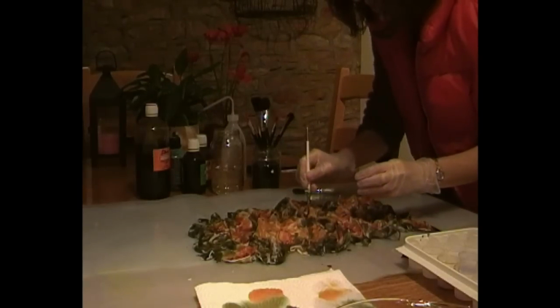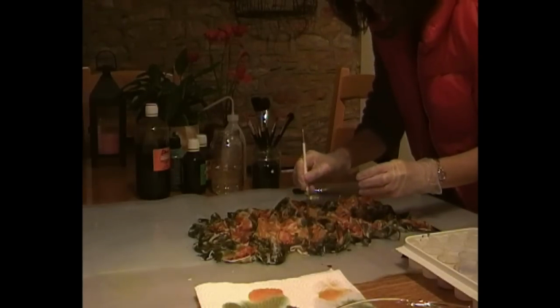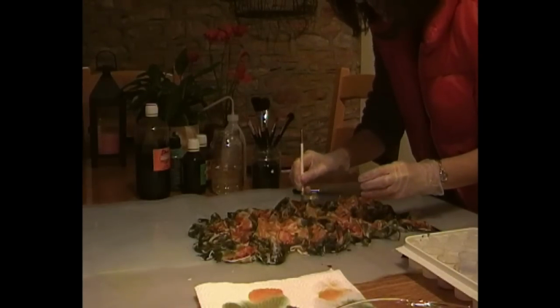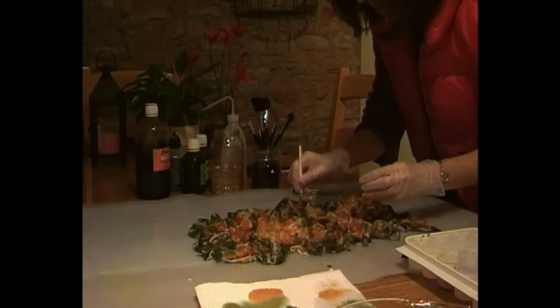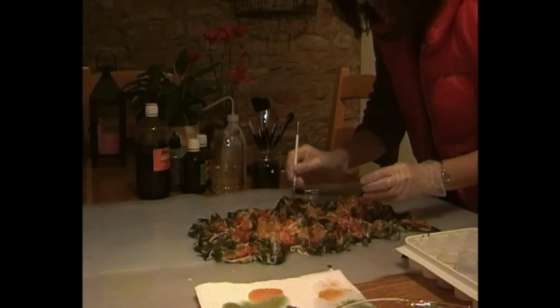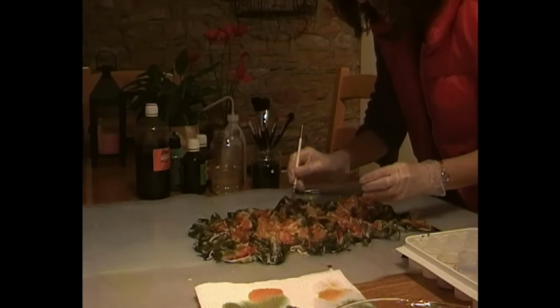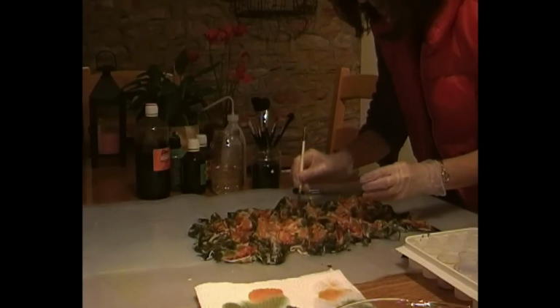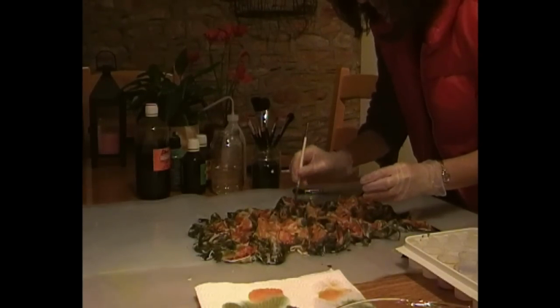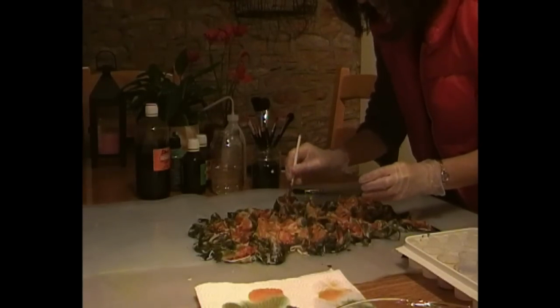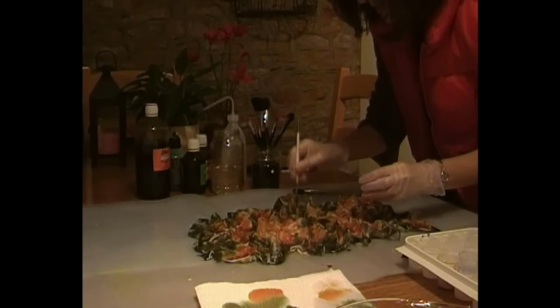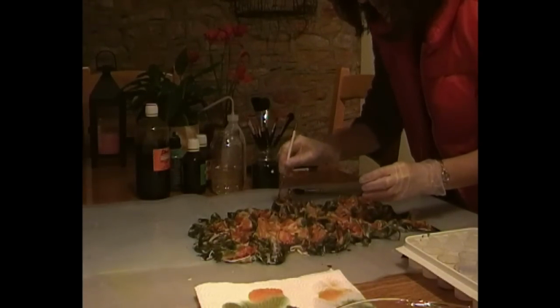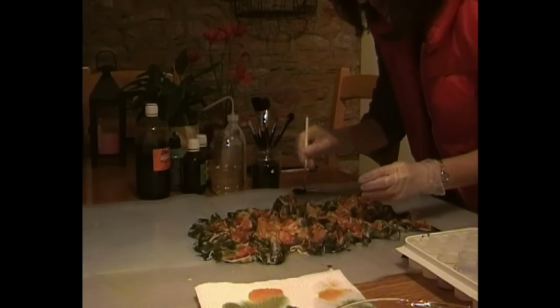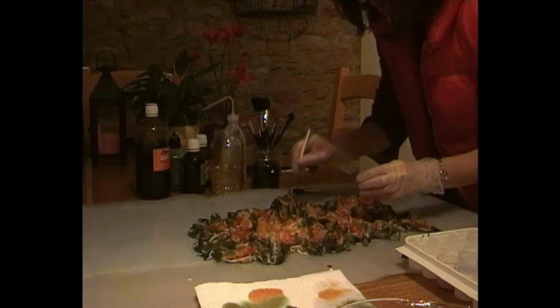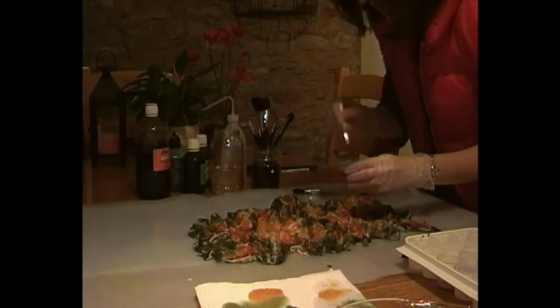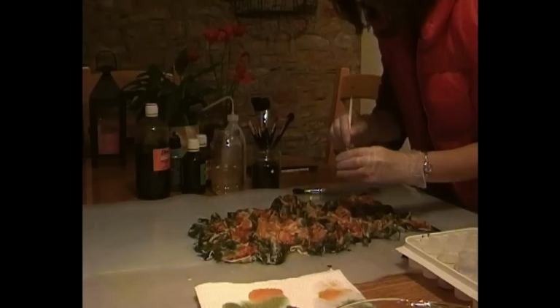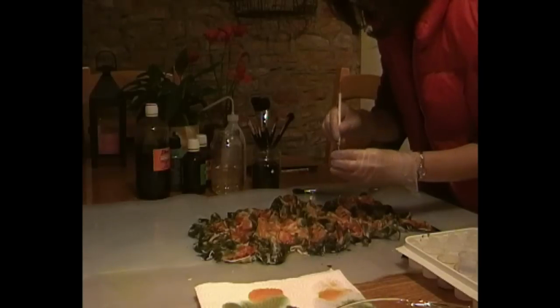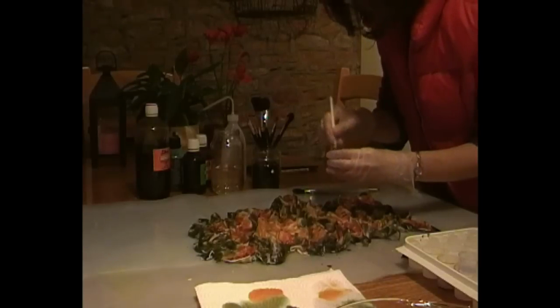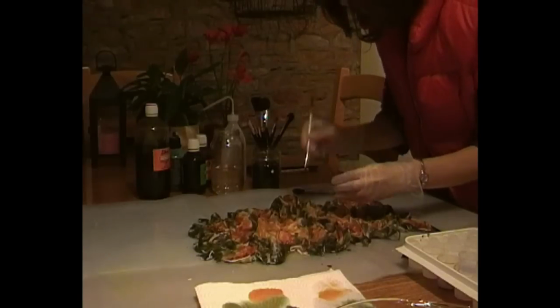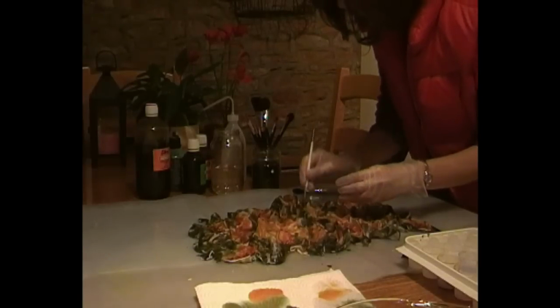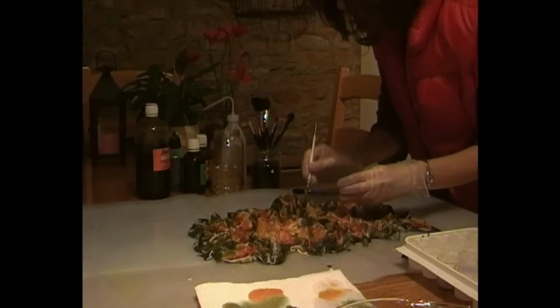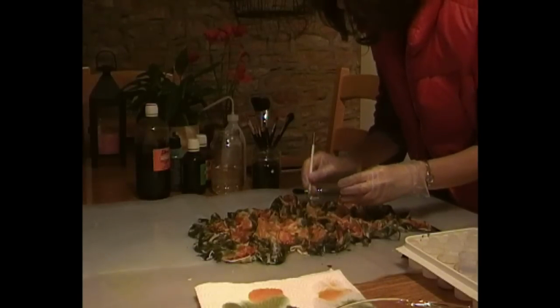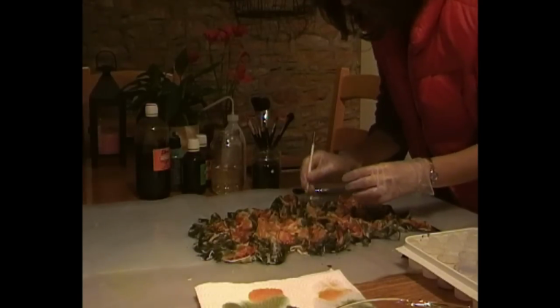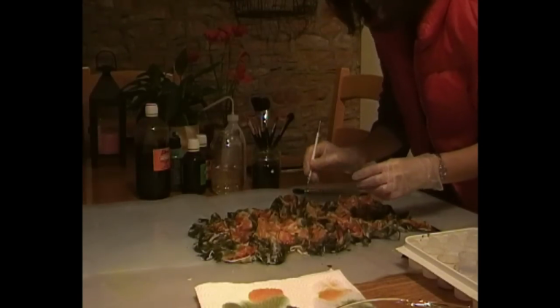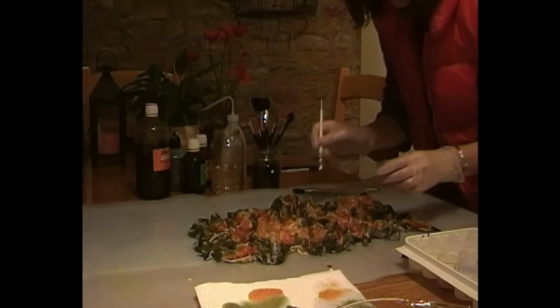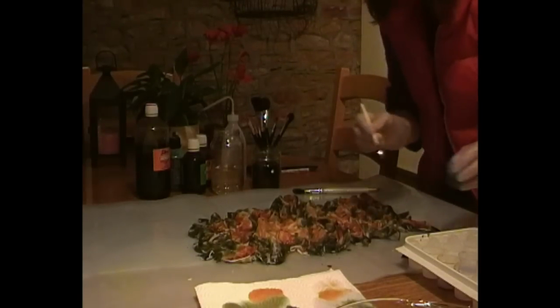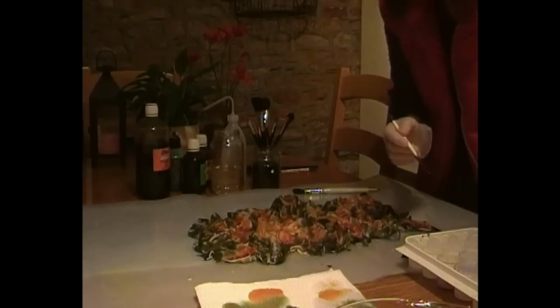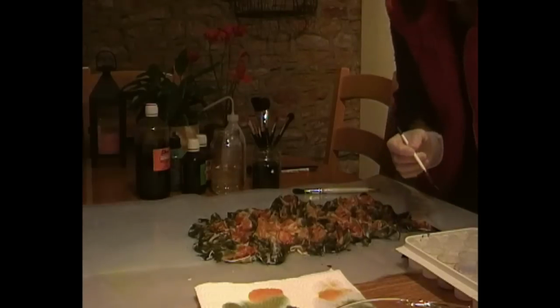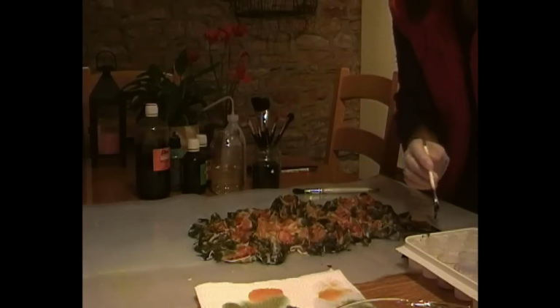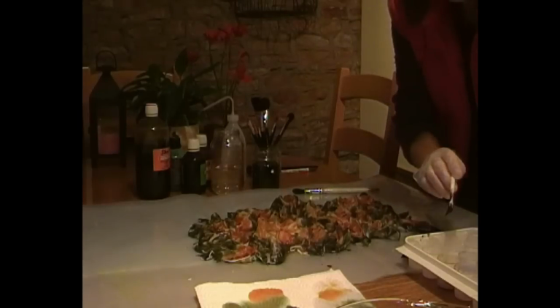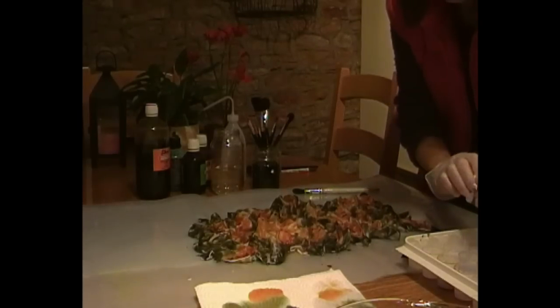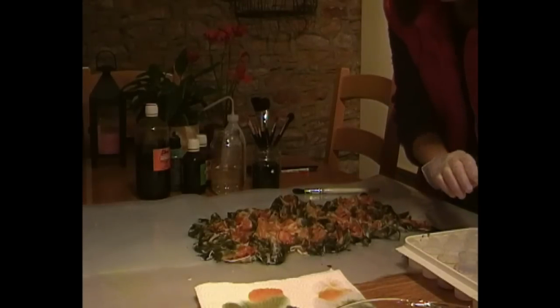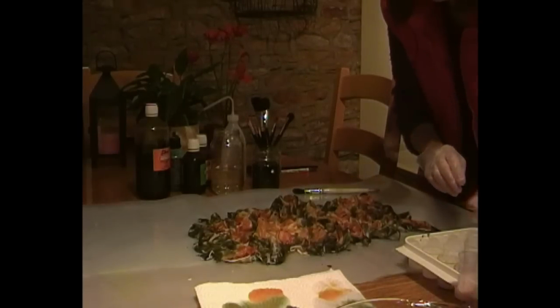The dye will just seep down through the silk, so the way you've sculpted it will determine how the final pattern looks.